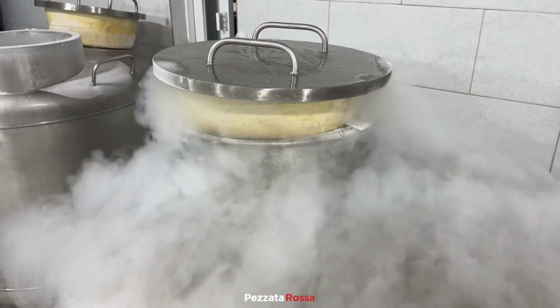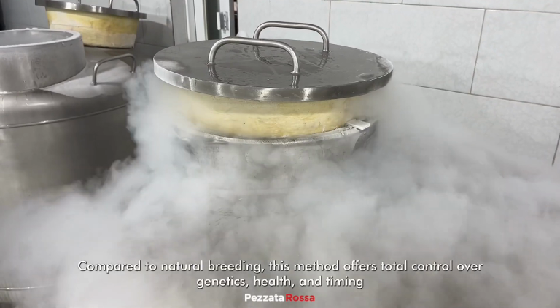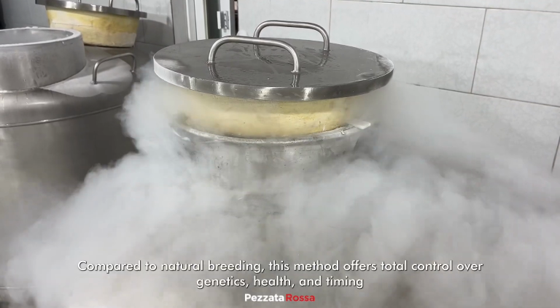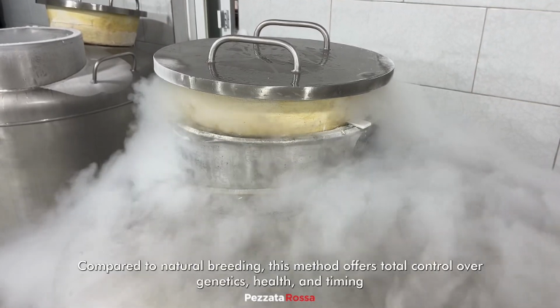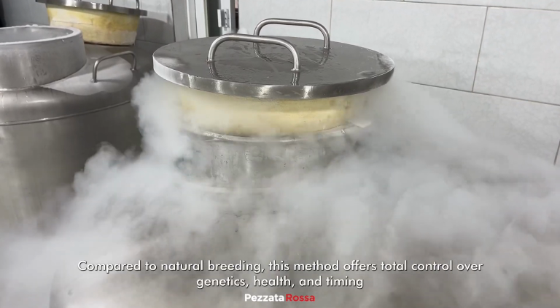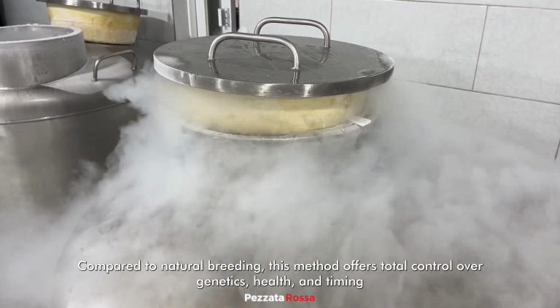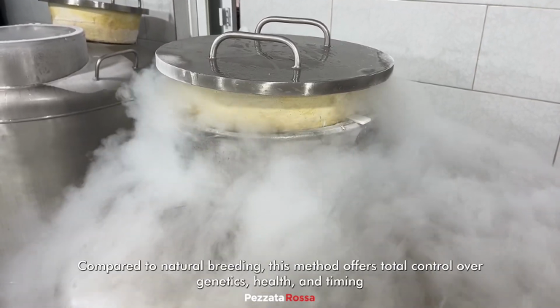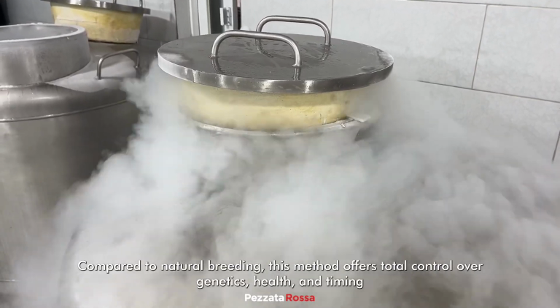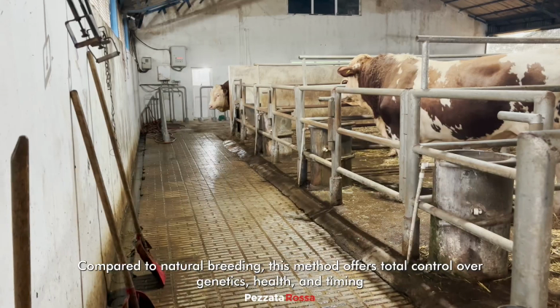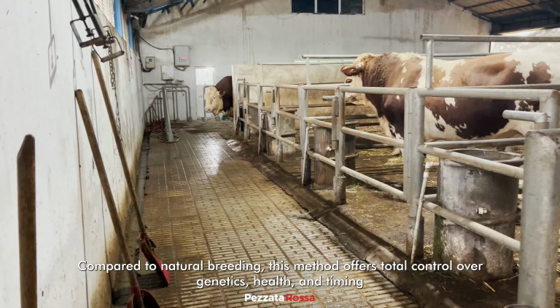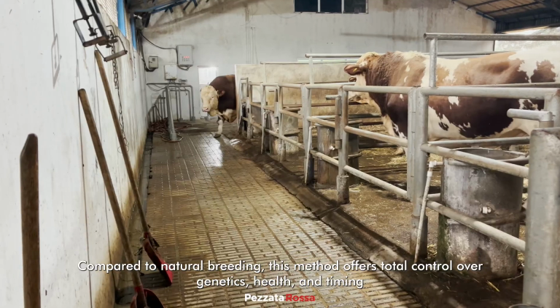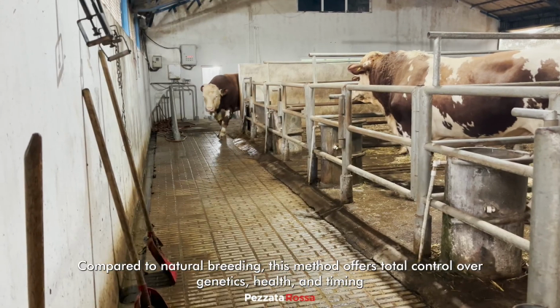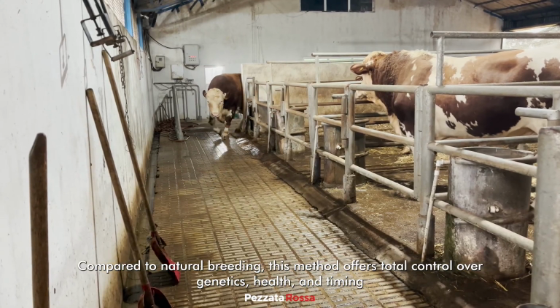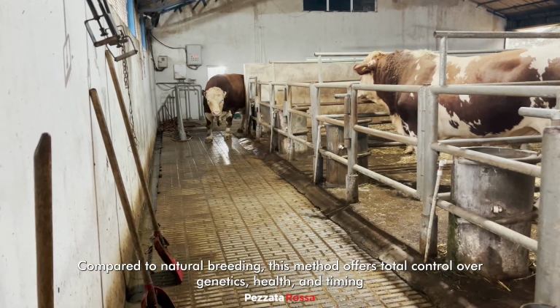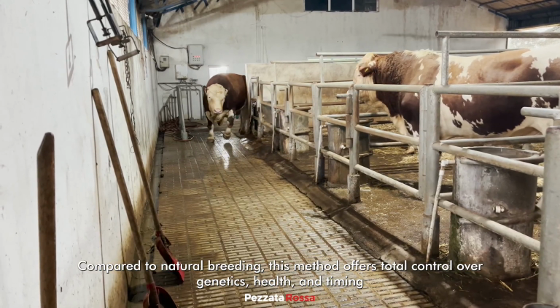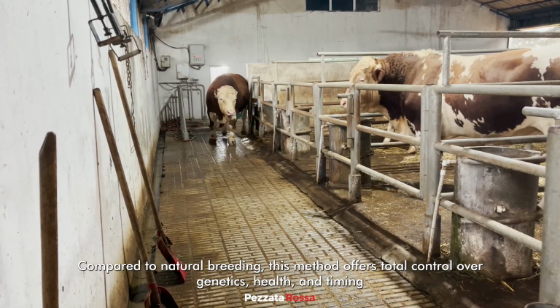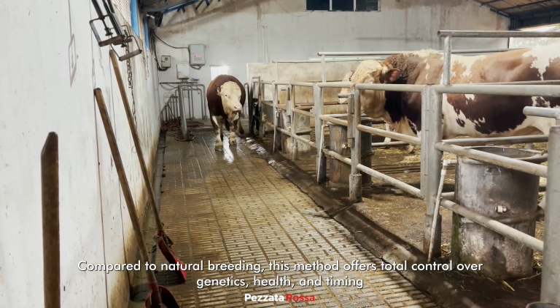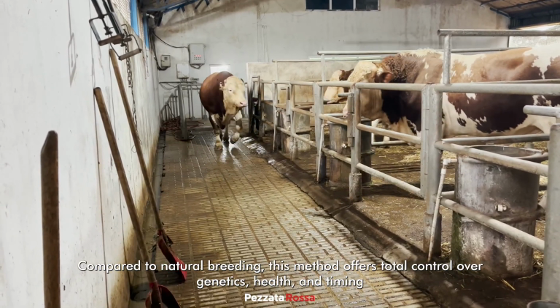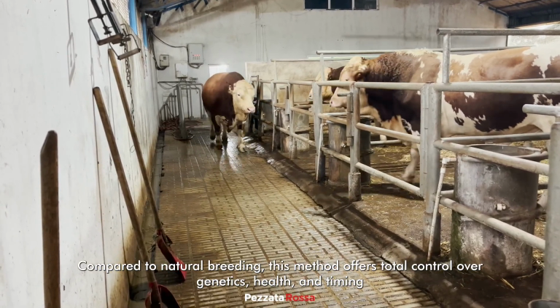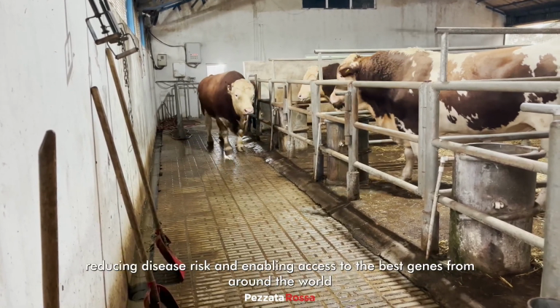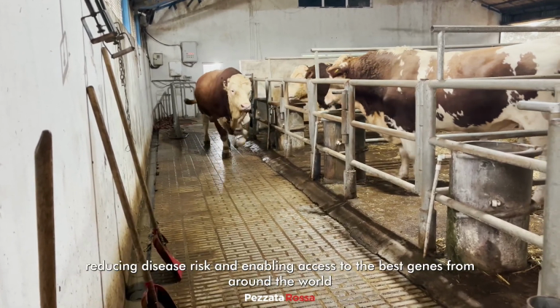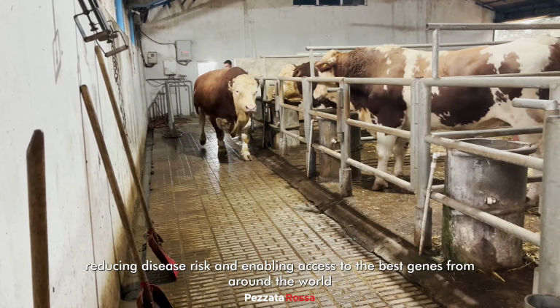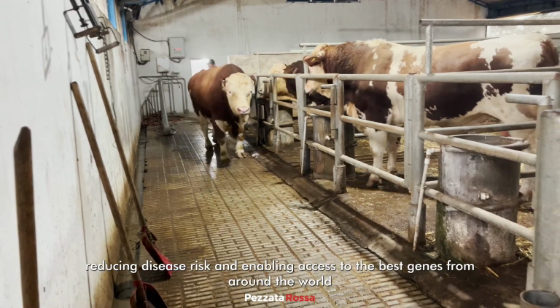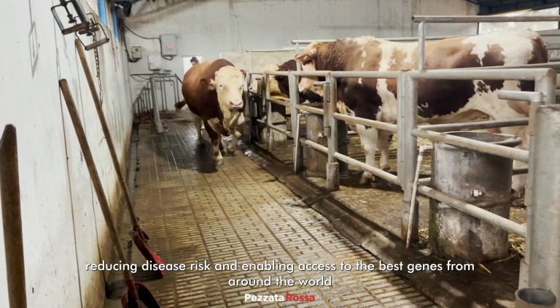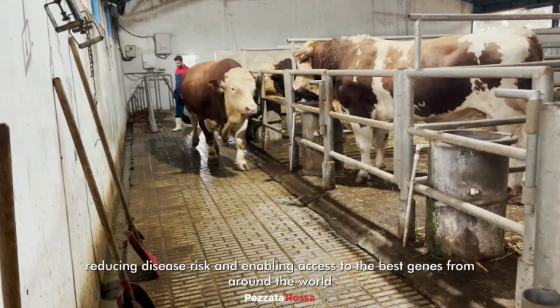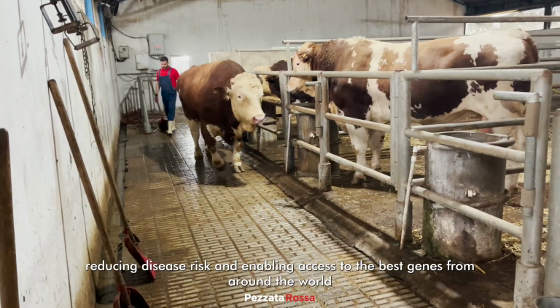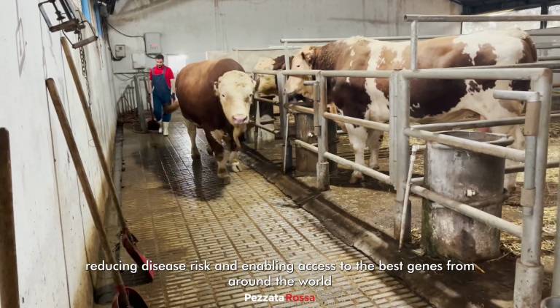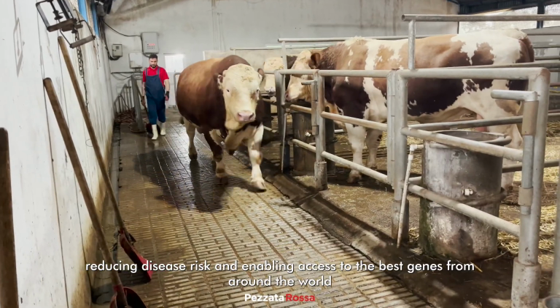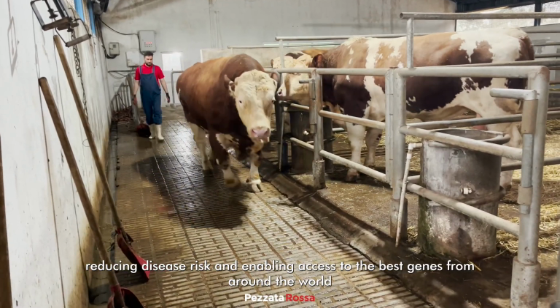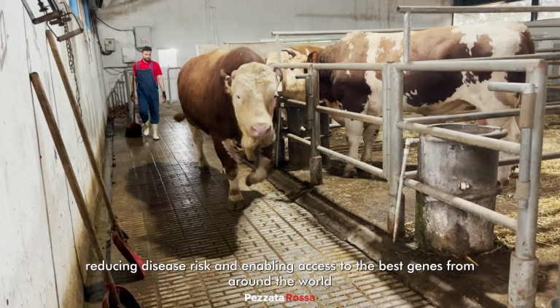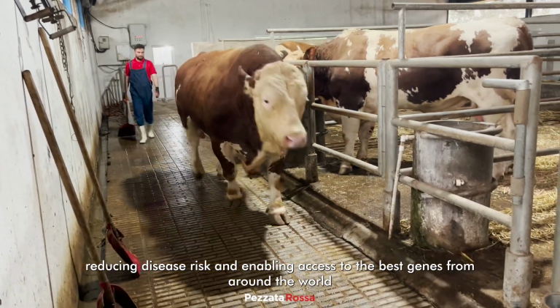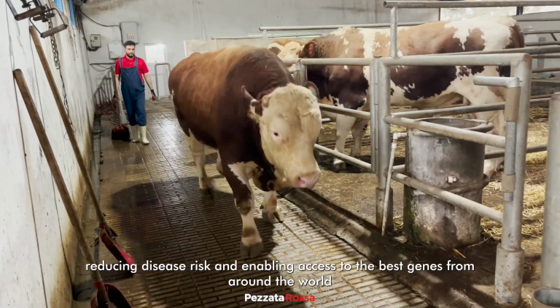Compared to natural breeding, this method offers total control over genetics, health, and timing, reducing disease risk and enabling access to the best genes from around the world.